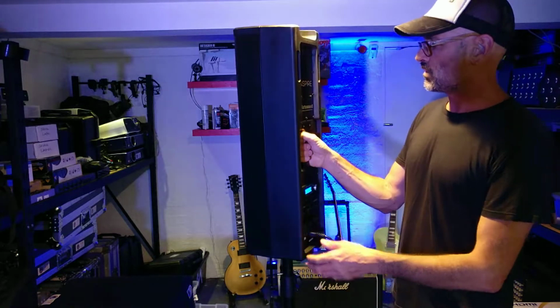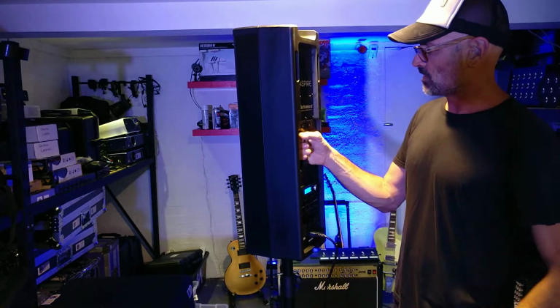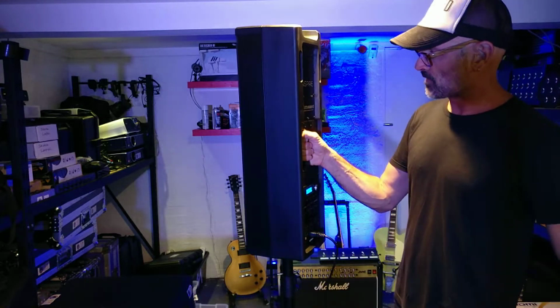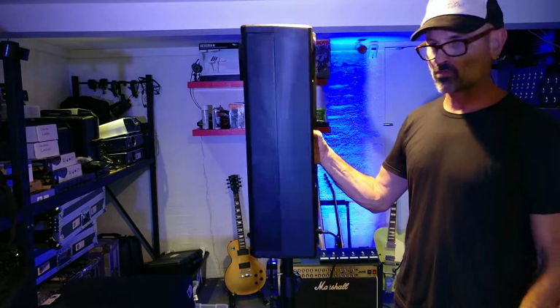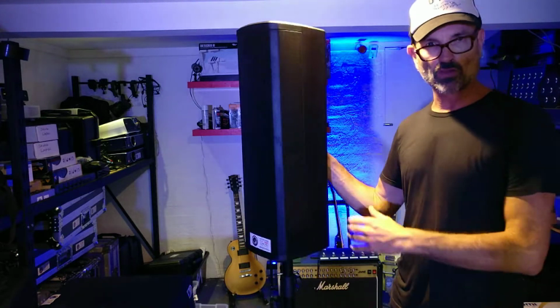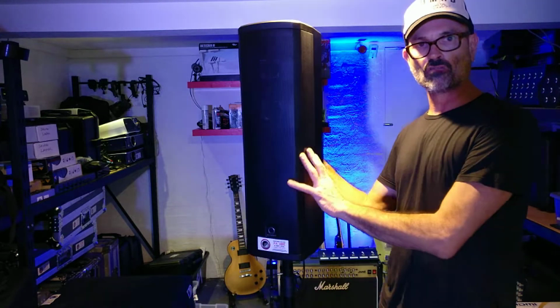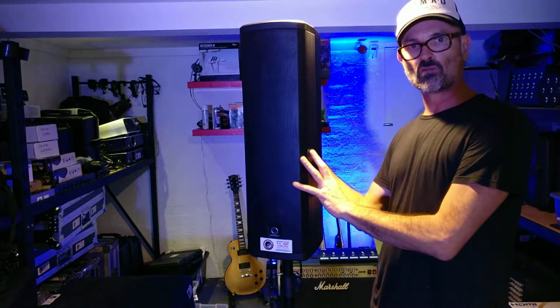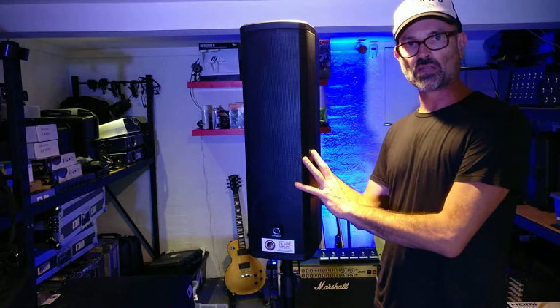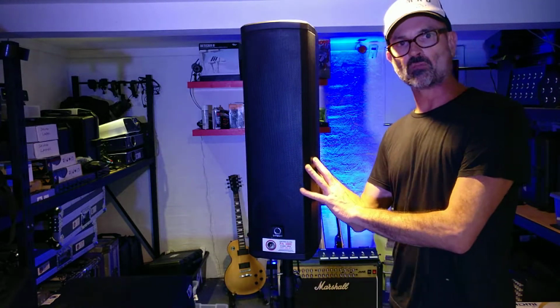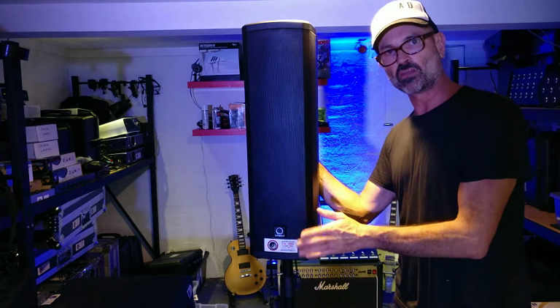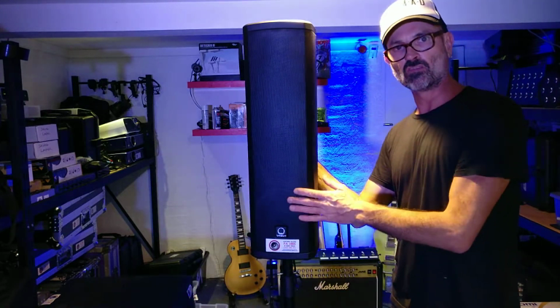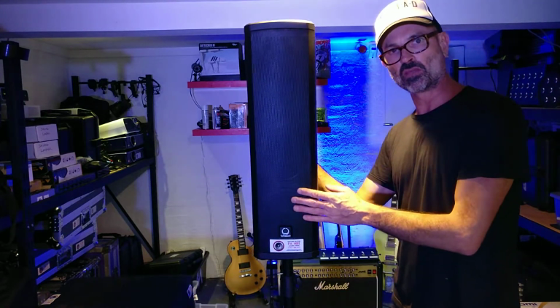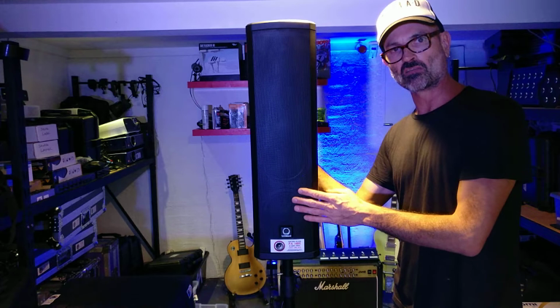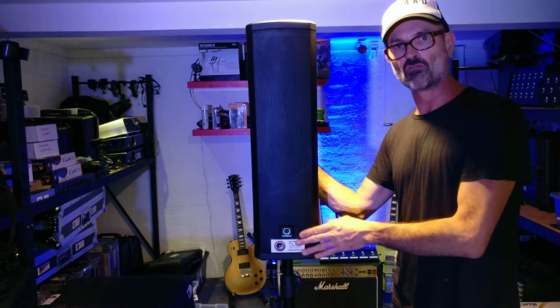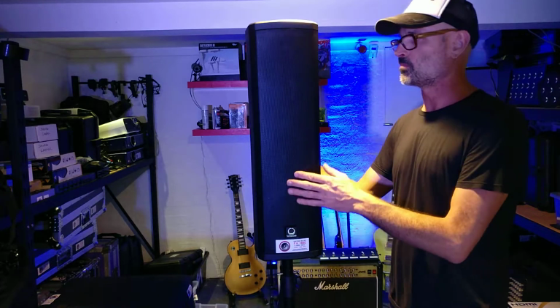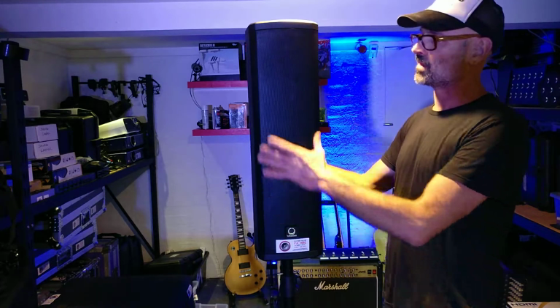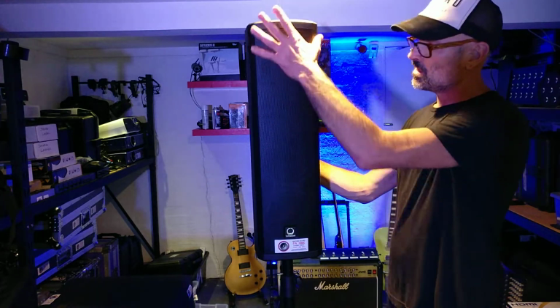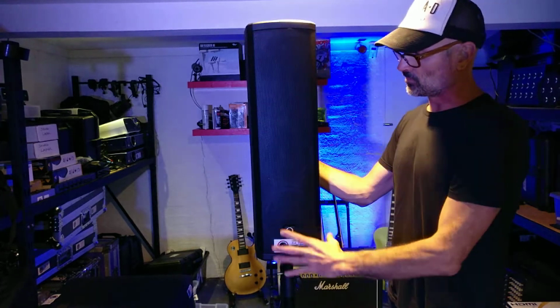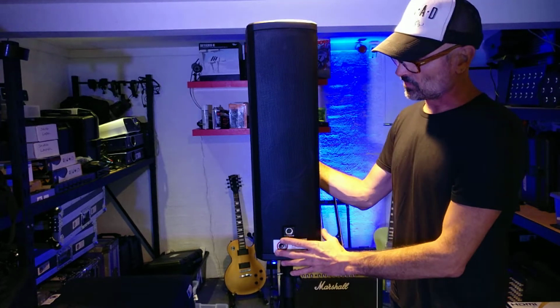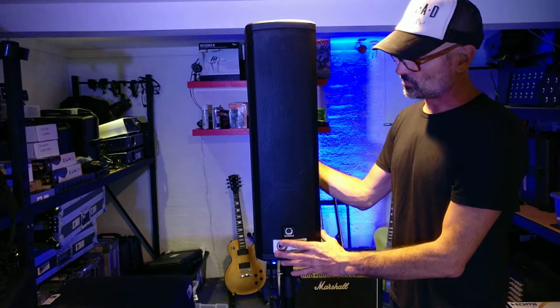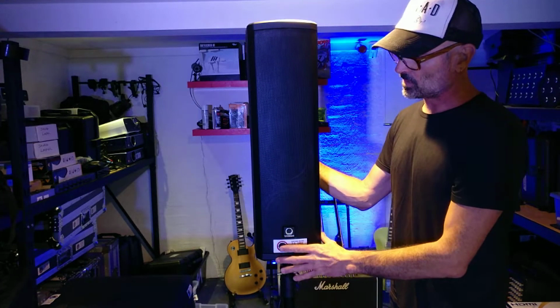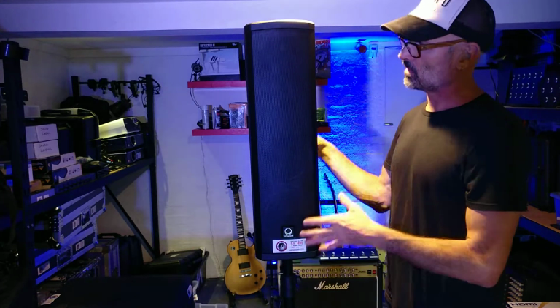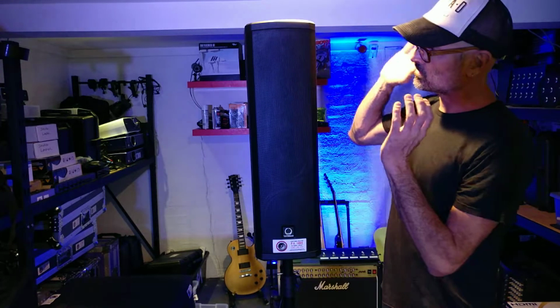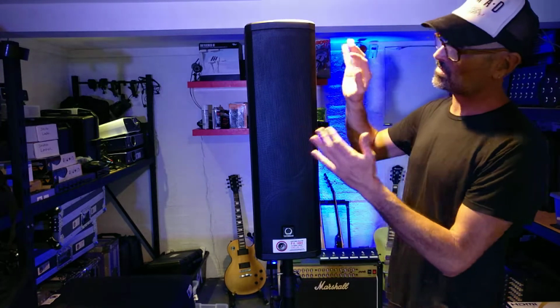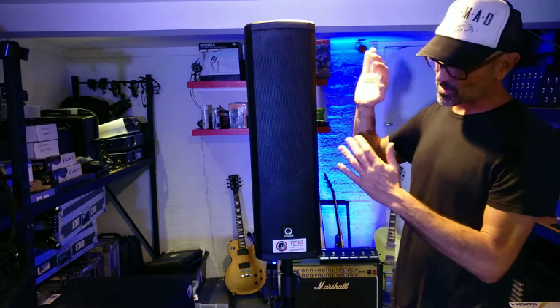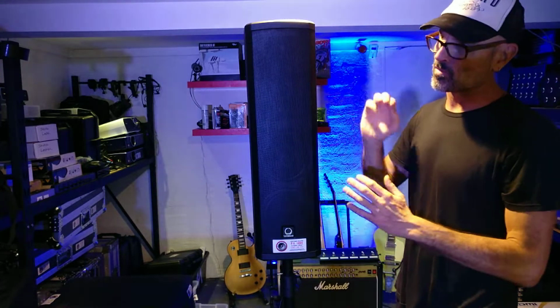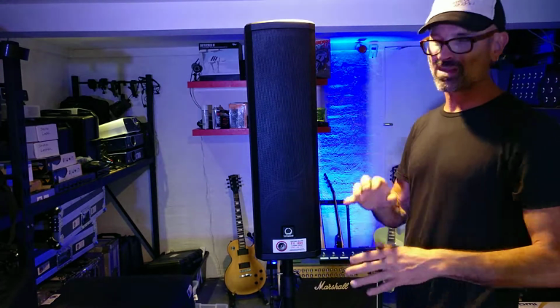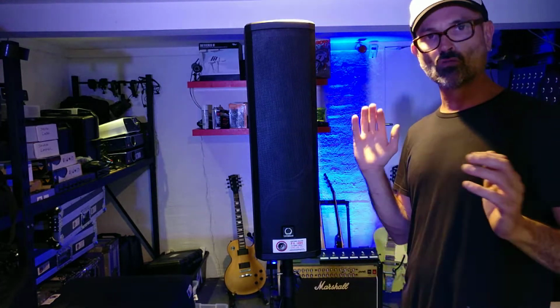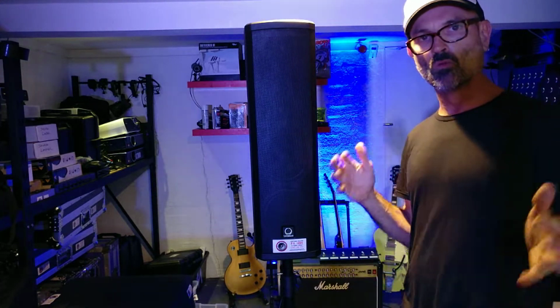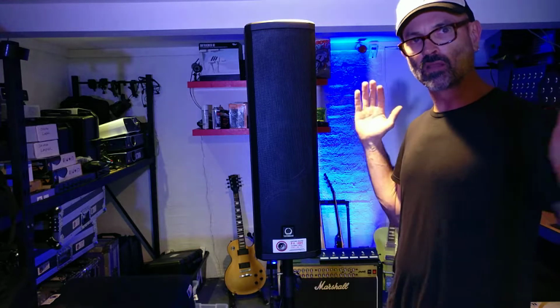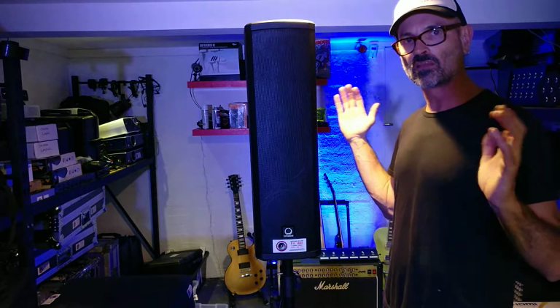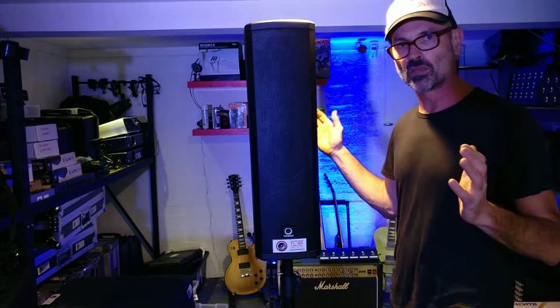We're really impressed with this. We're doing a conference on Monday and we're going to use the speaker as a conference speaker, because it's a nice and thin profile compared to a normal big clunky speaker.